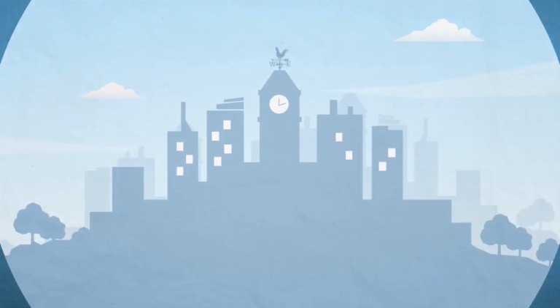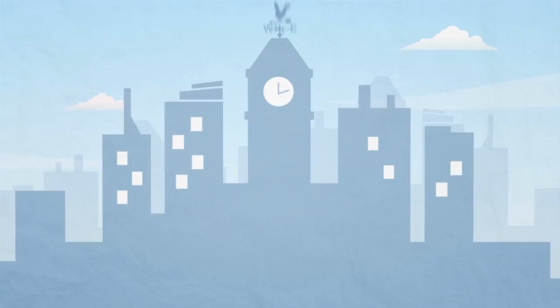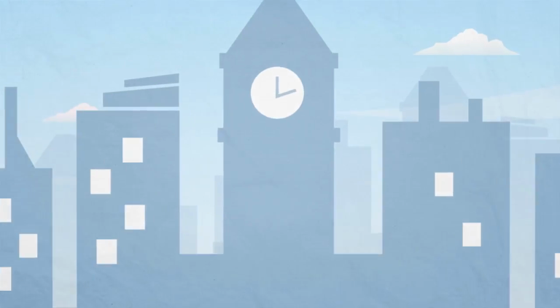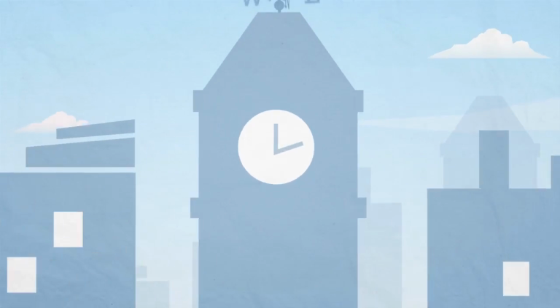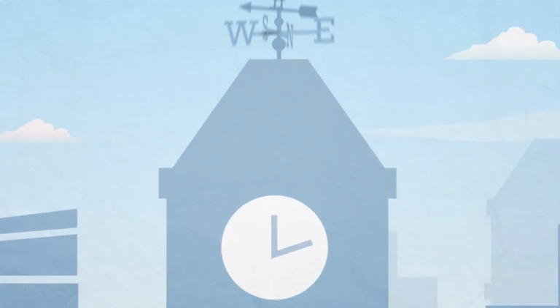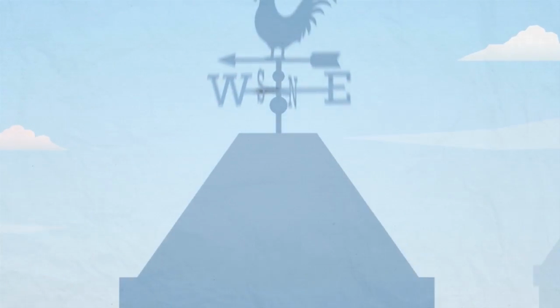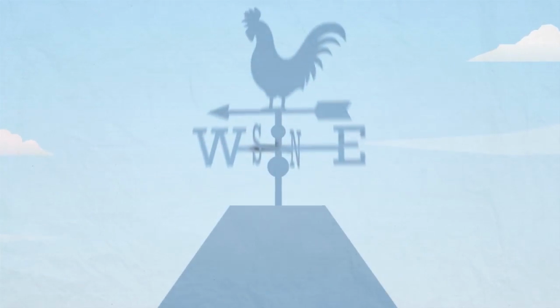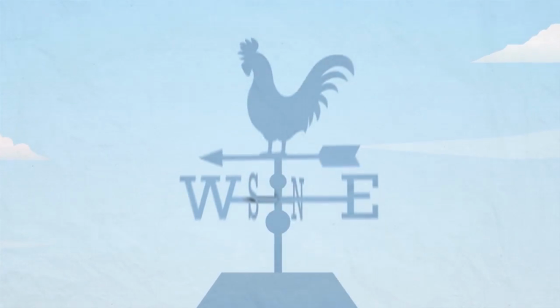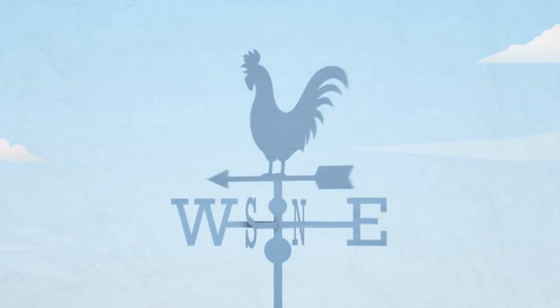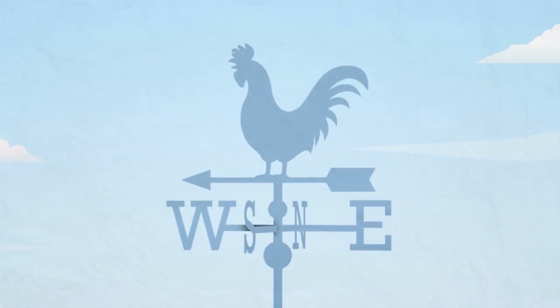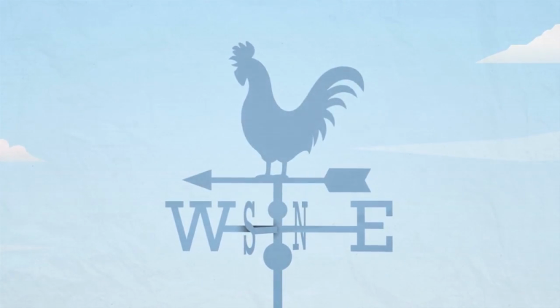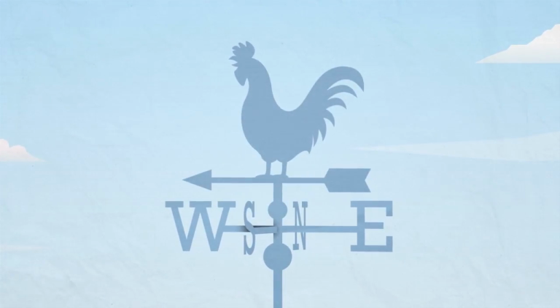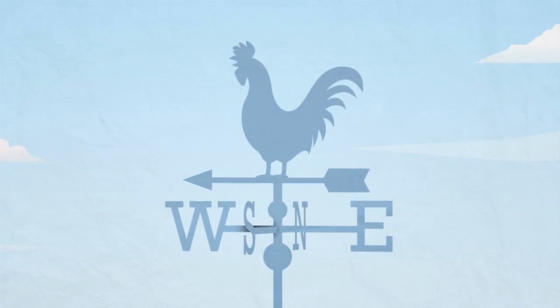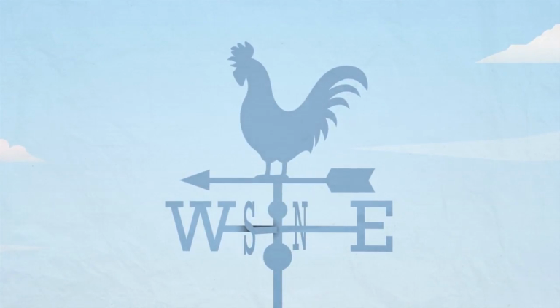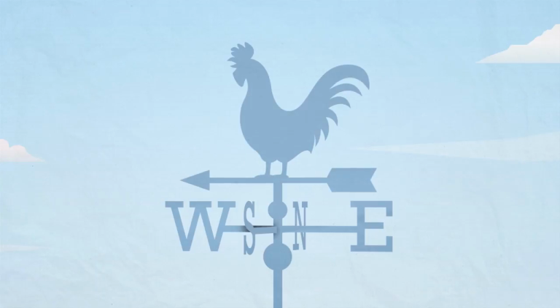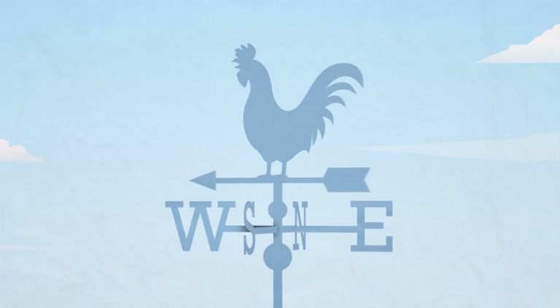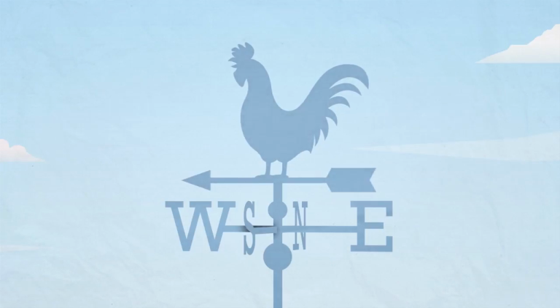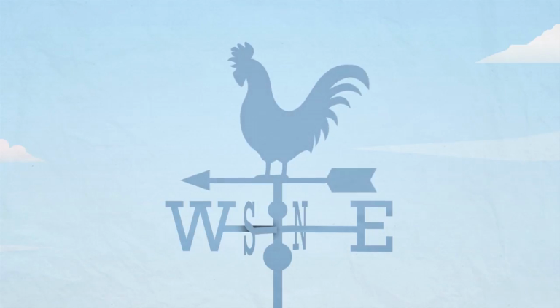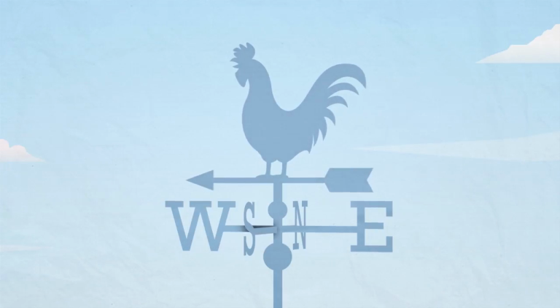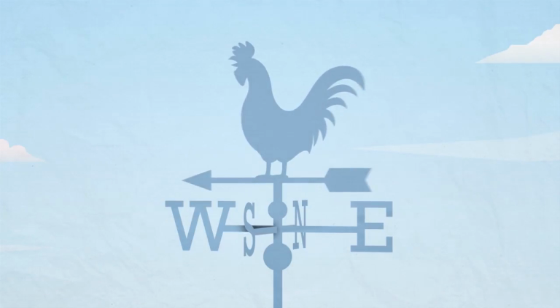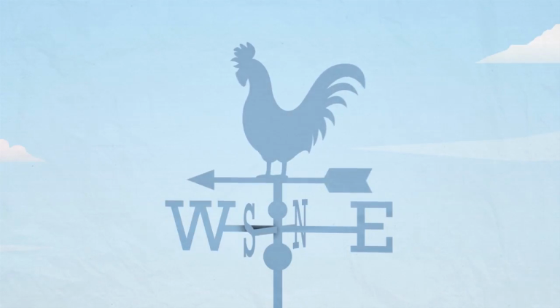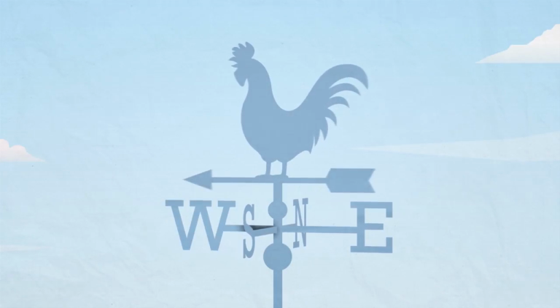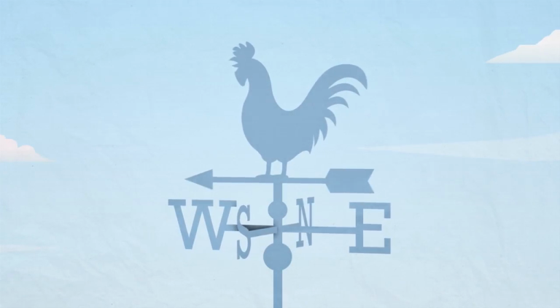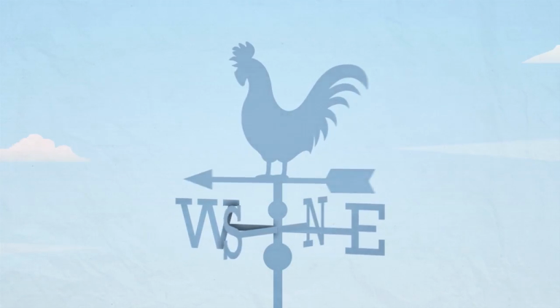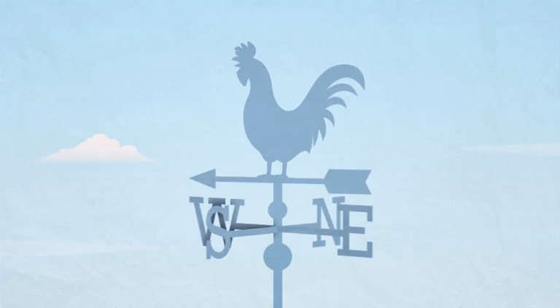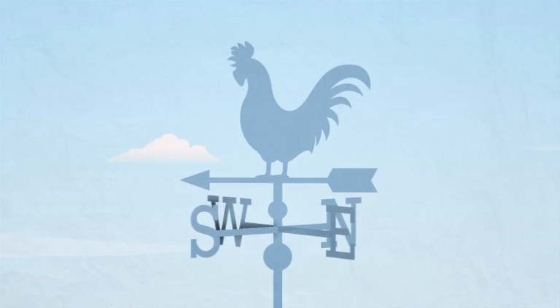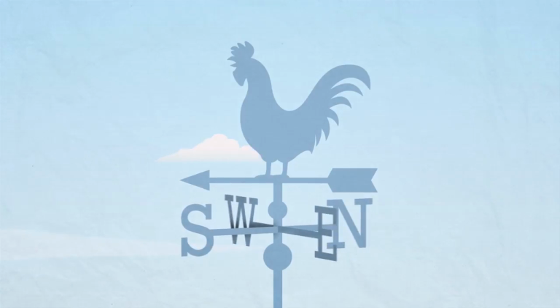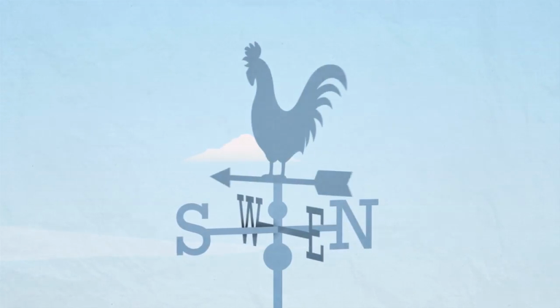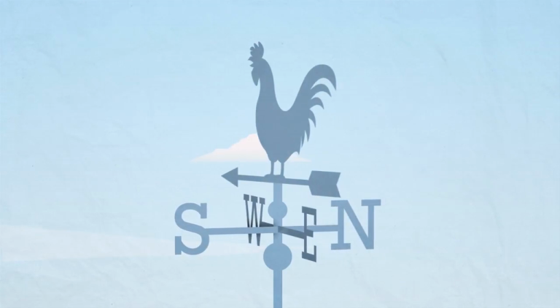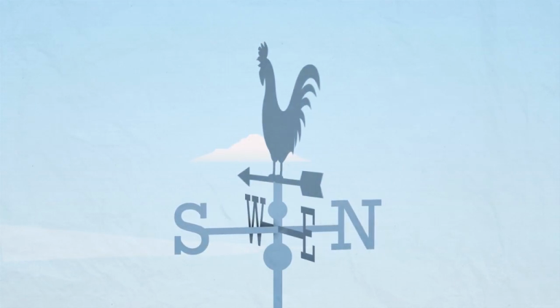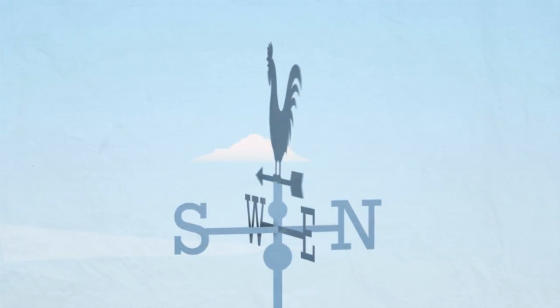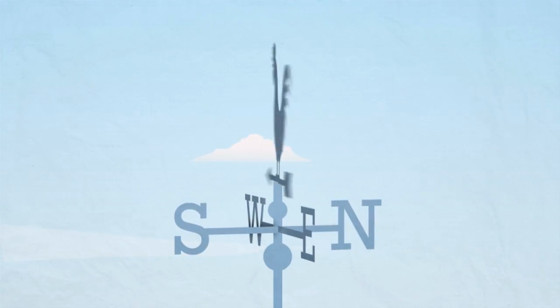A wind vane is used to show wind direction. It is placed on top of a building or a large pole called a mast, and the wind causes it to move and point in the direction that the wind is coming from.